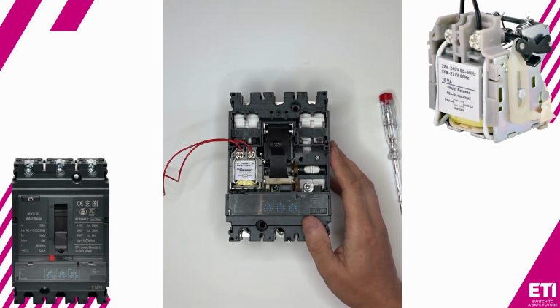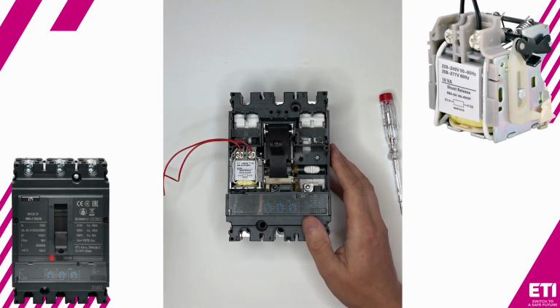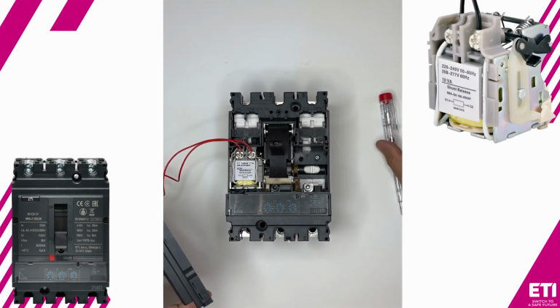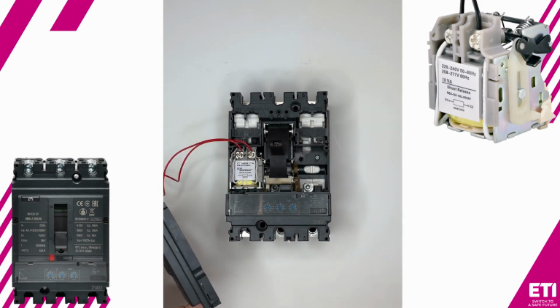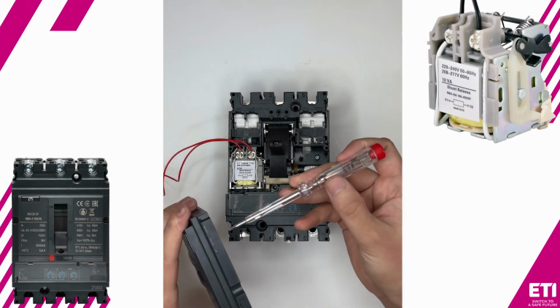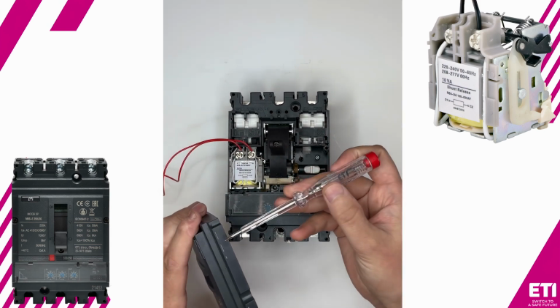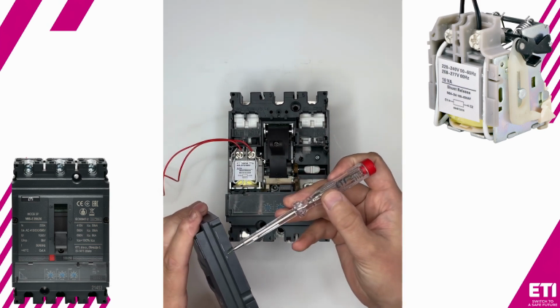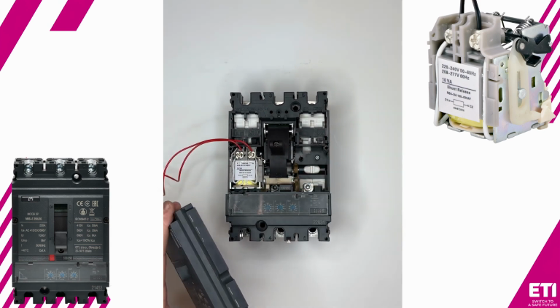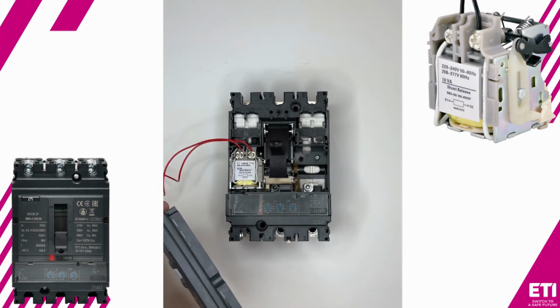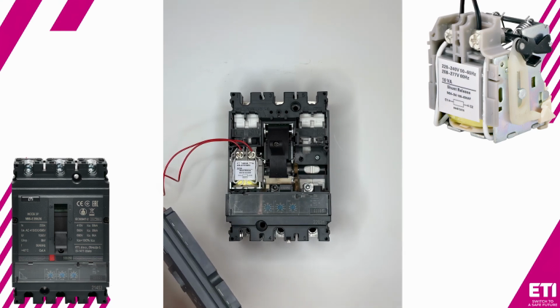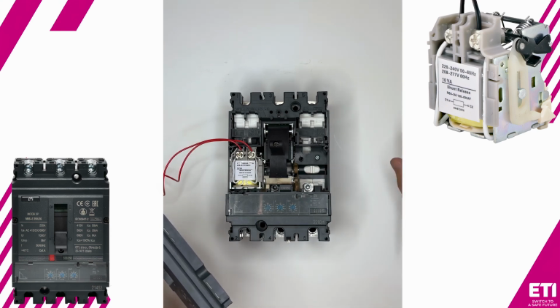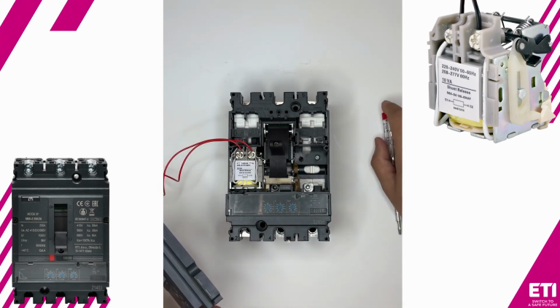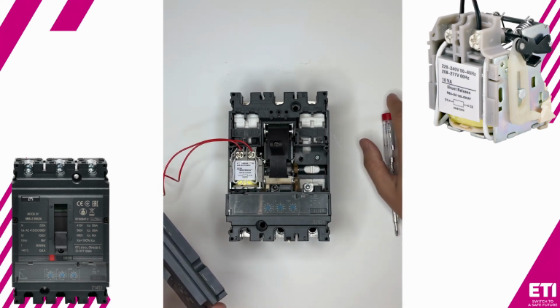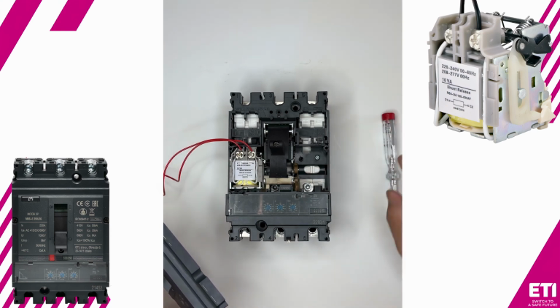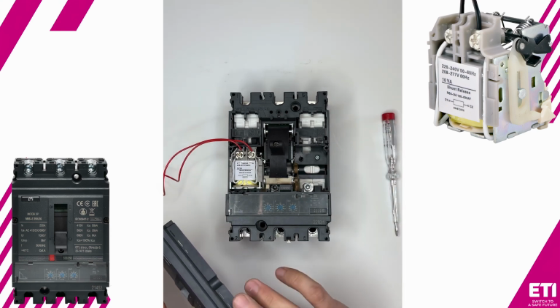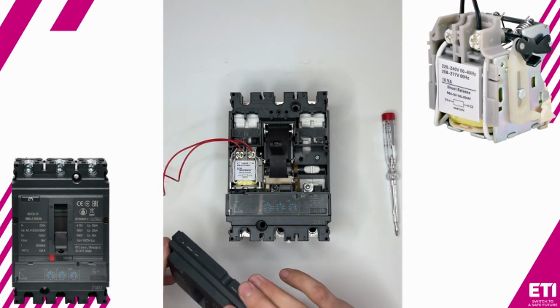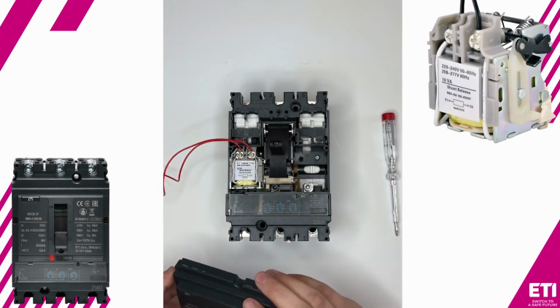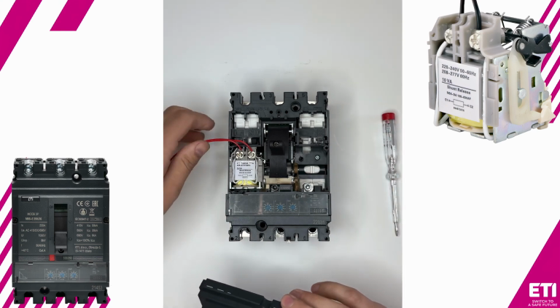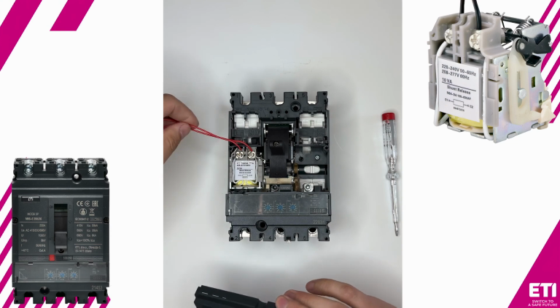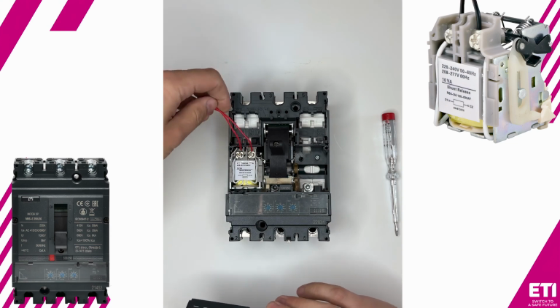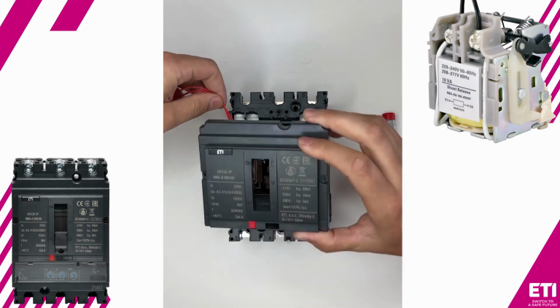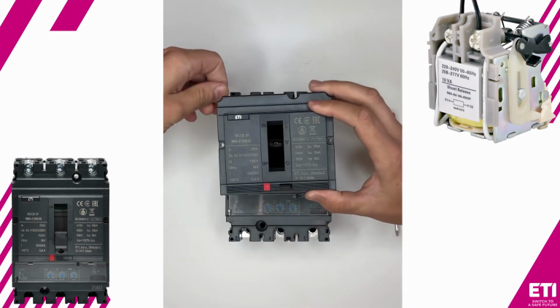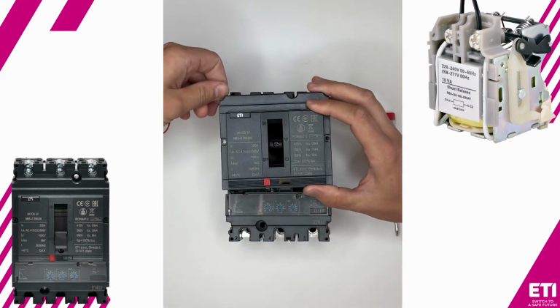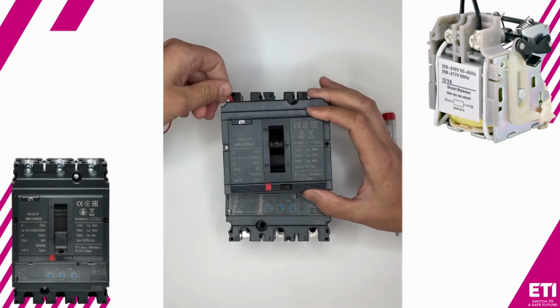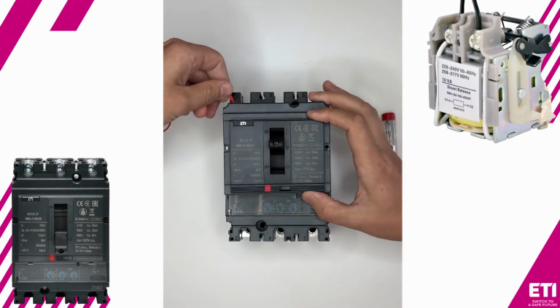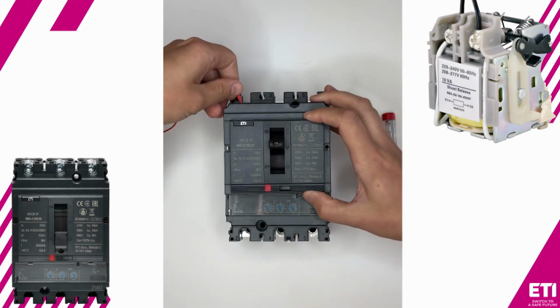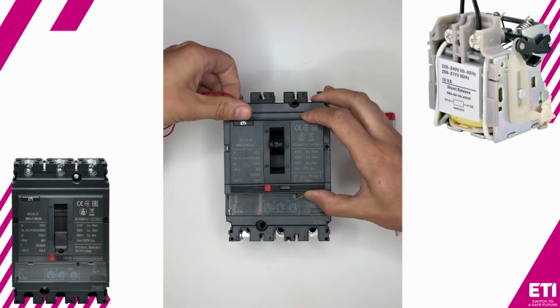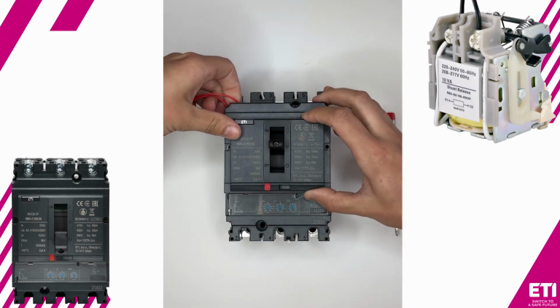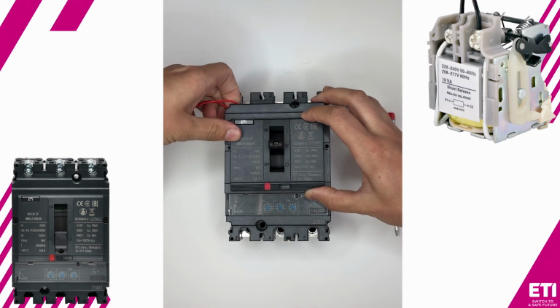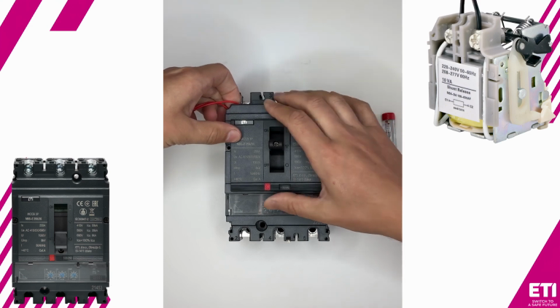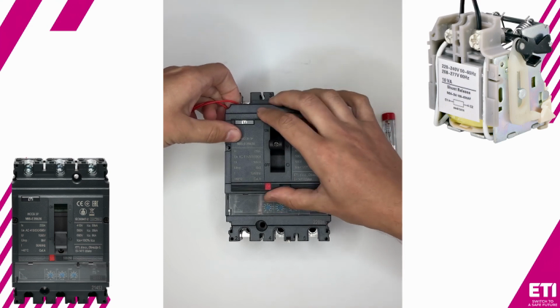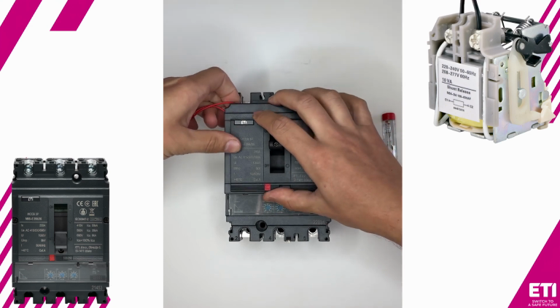On the top cover, there is a pre-cut perforation. Using cutters, we create an opening to allow the wires to pass through. Now, we route the wires through the opening. Once the wiring is in place, we reattach the cover and secure it with screws.